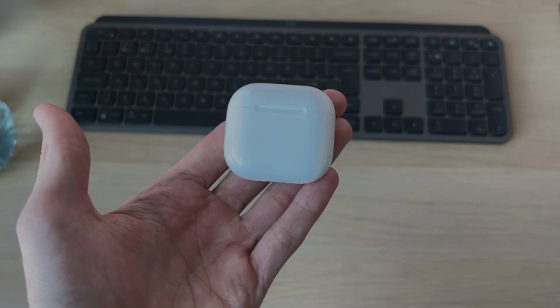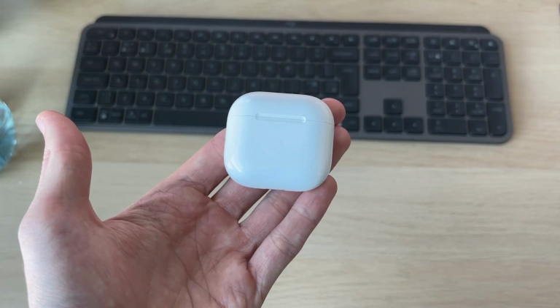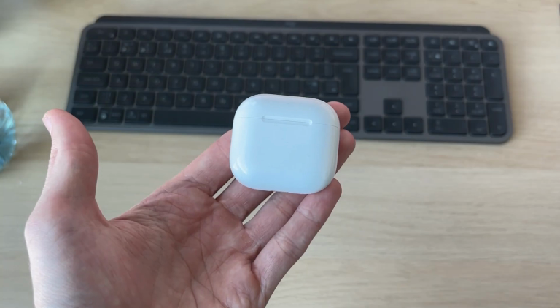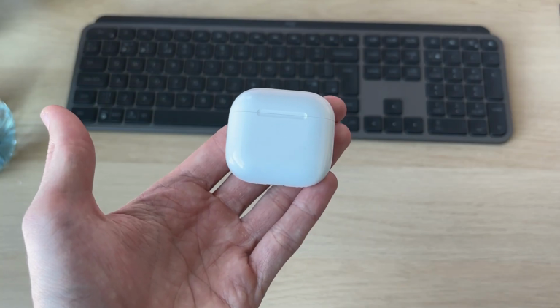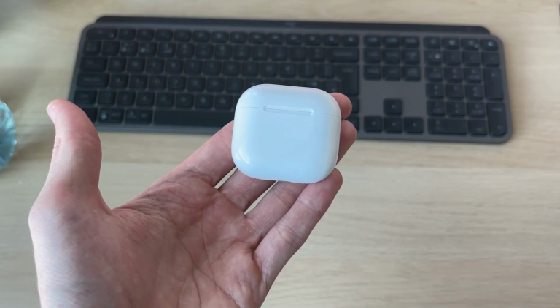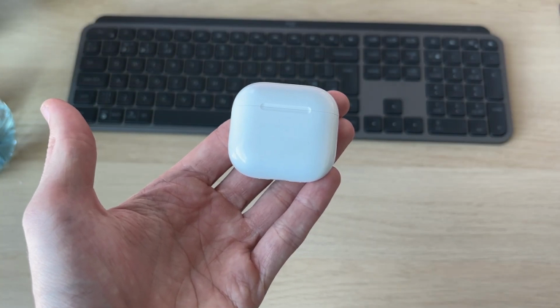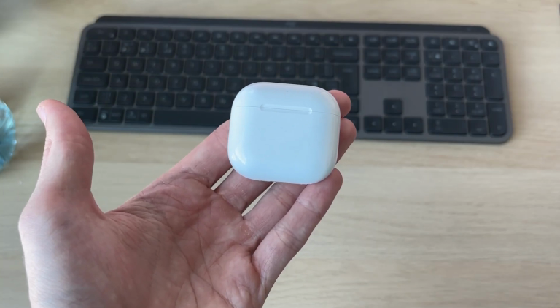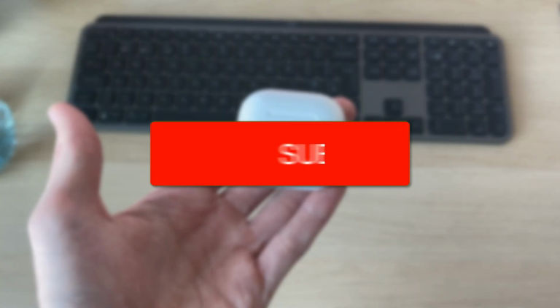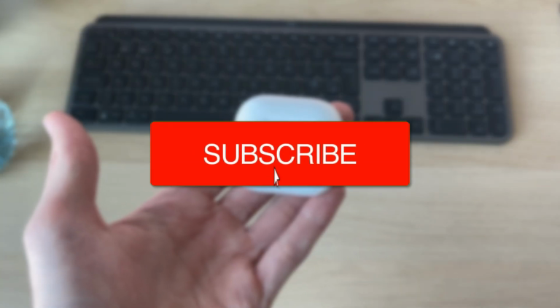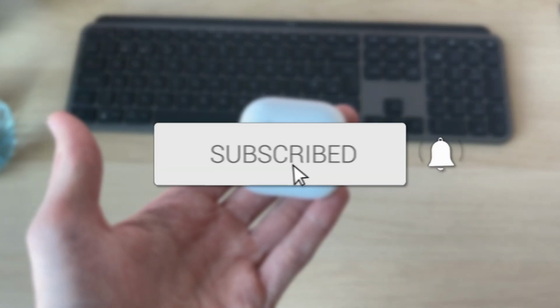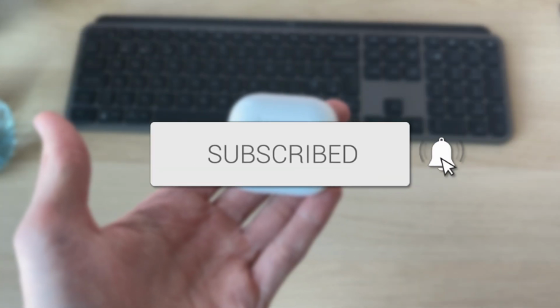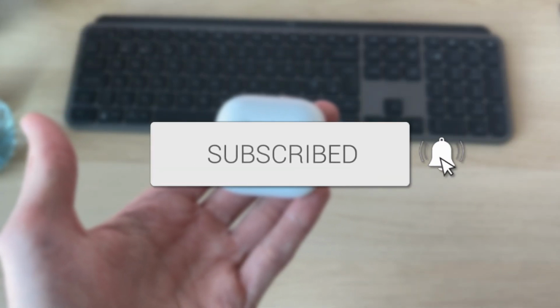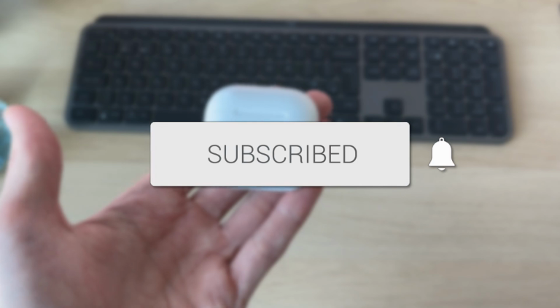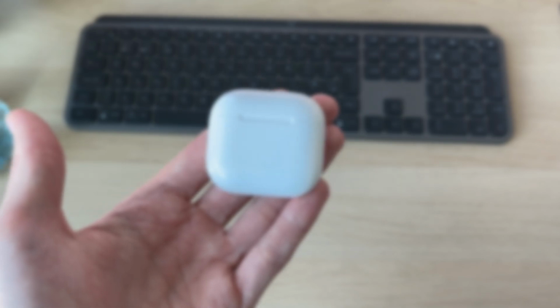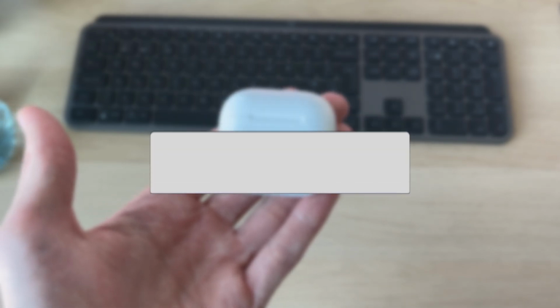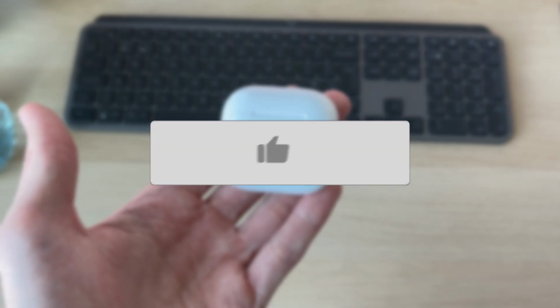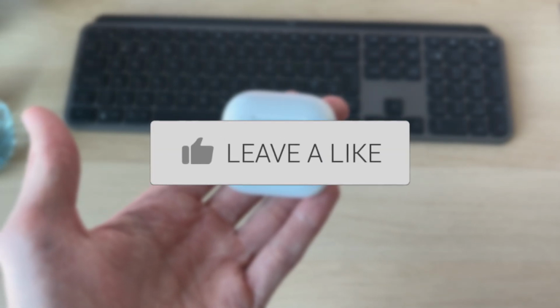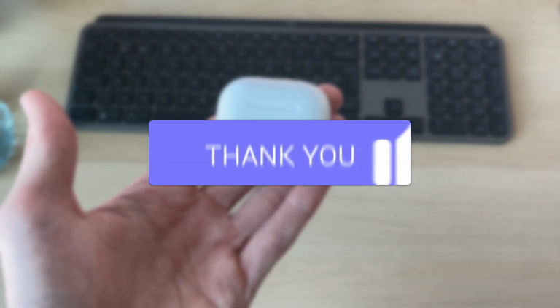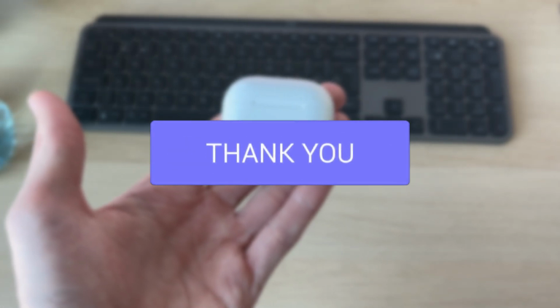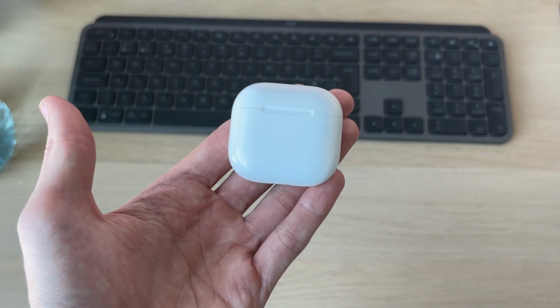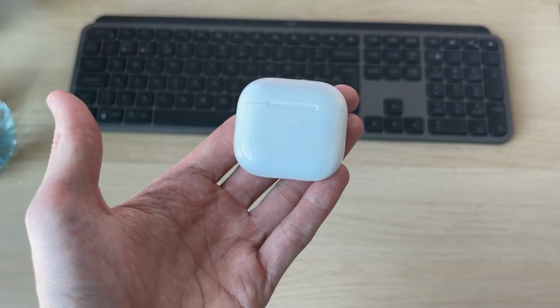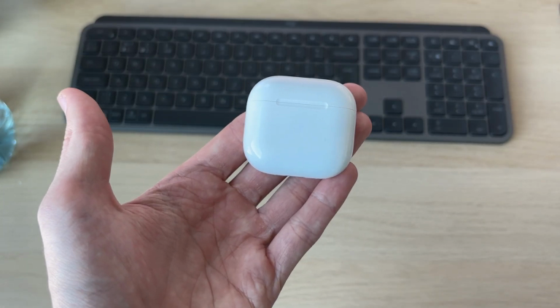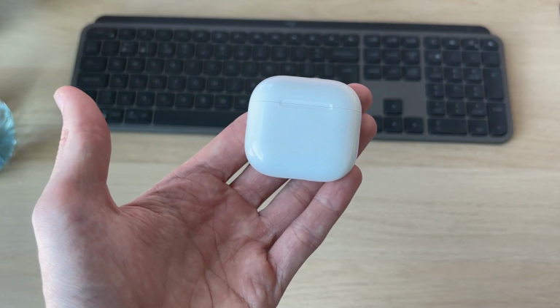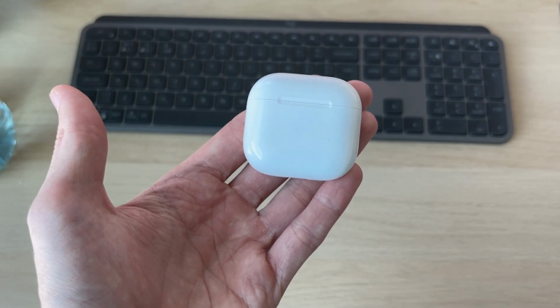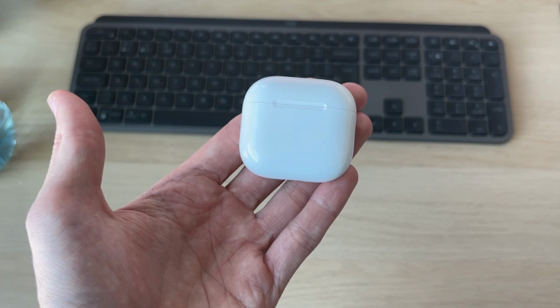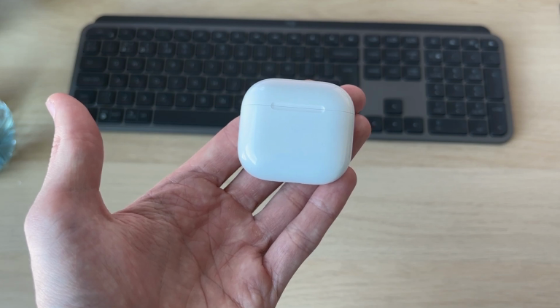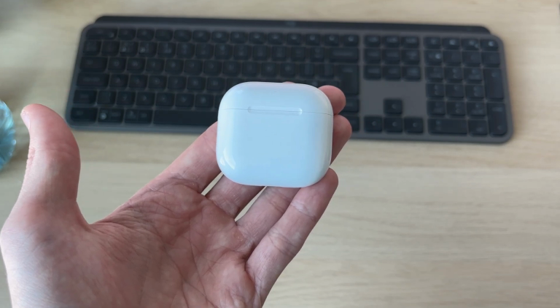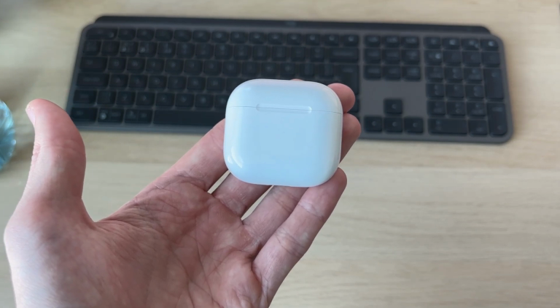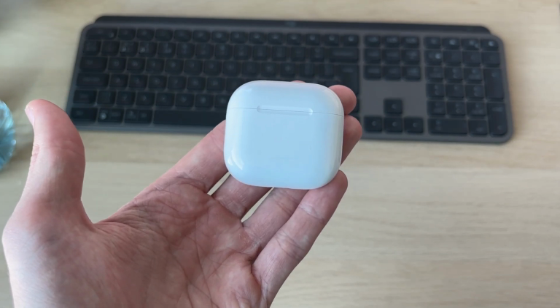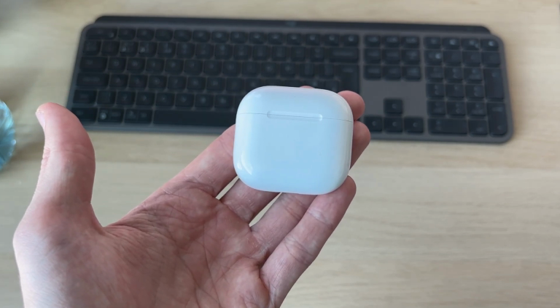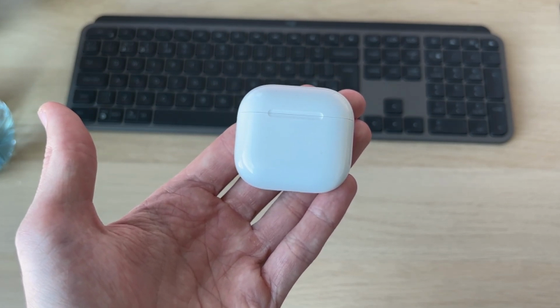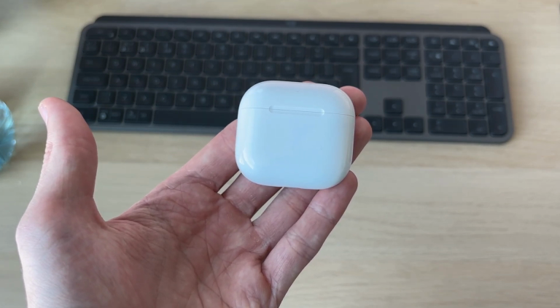We'll guide you through how to hard reset AirPods. If you find this useful, please consider subscribing and liking the video. Perhaps there's some type of problem with them, or there's another reason why you want to do this — it doesn't matter, we'll guide you through how it can be done.